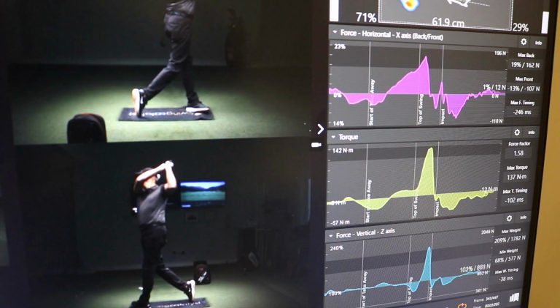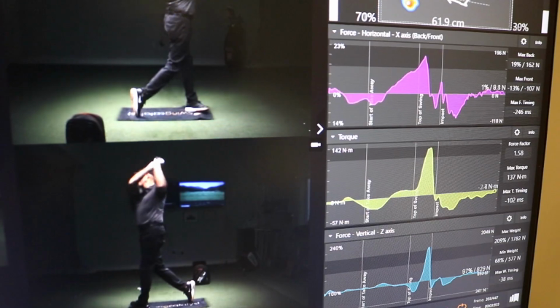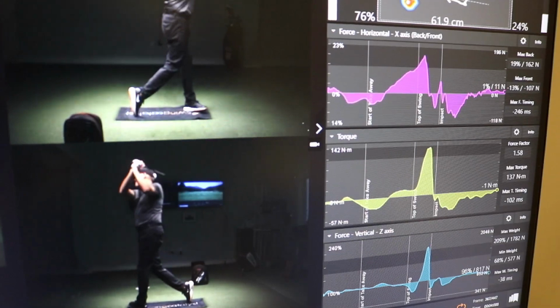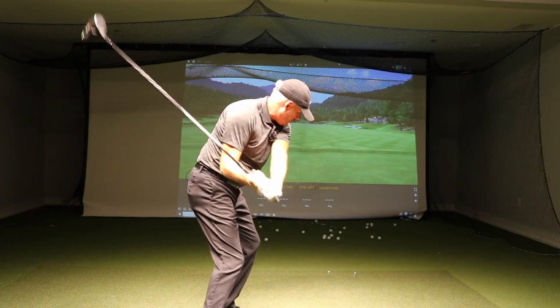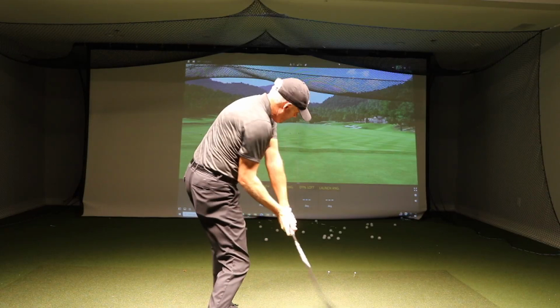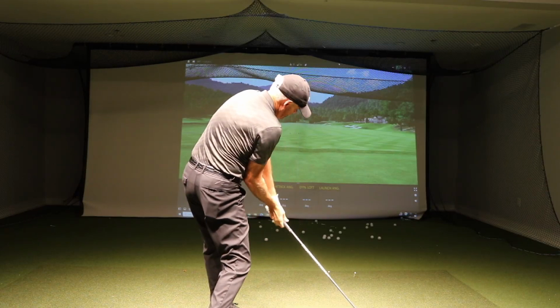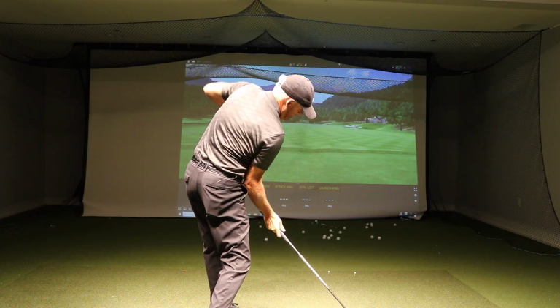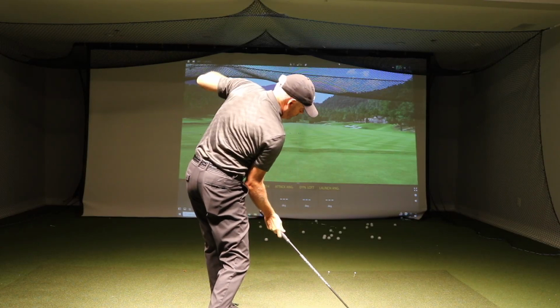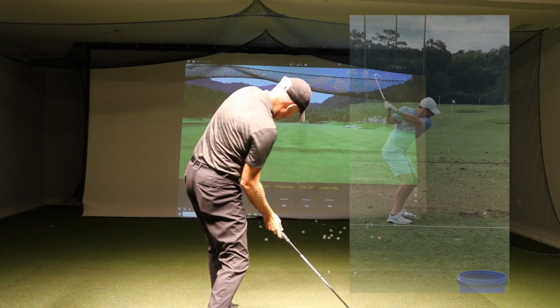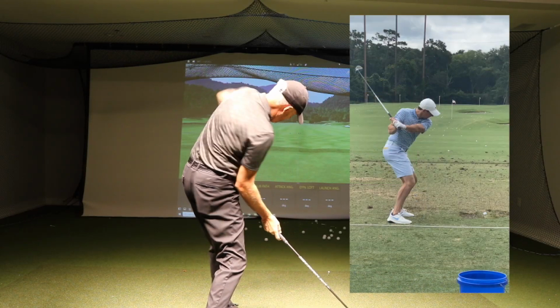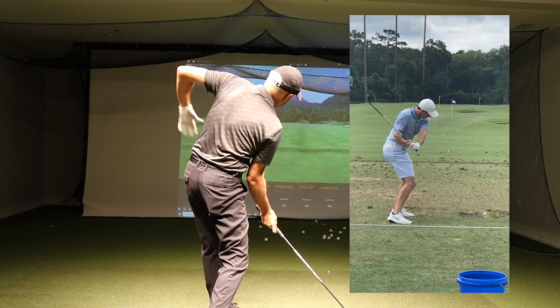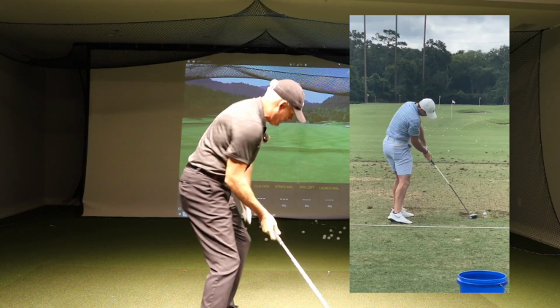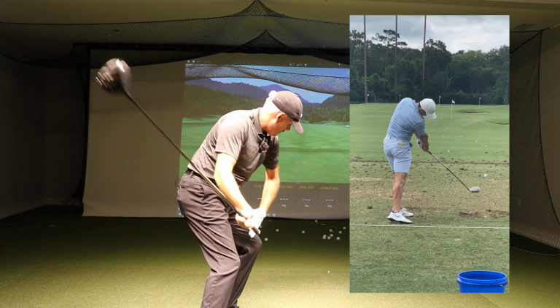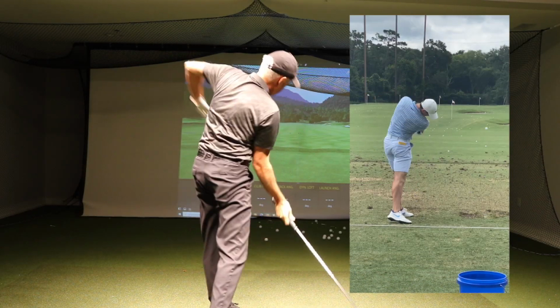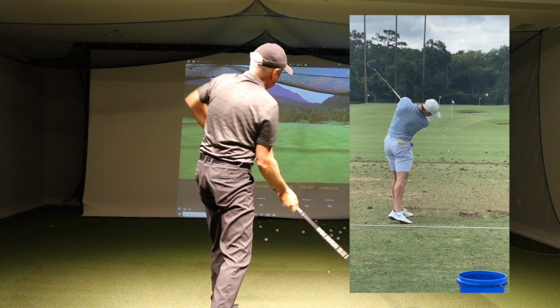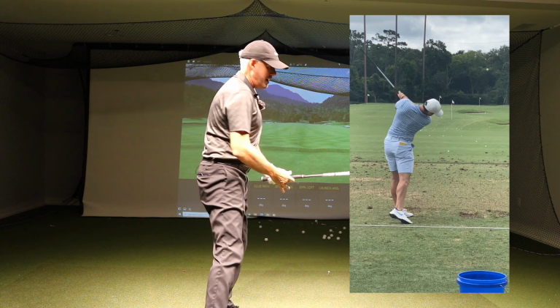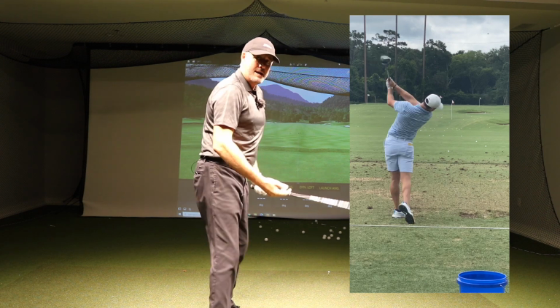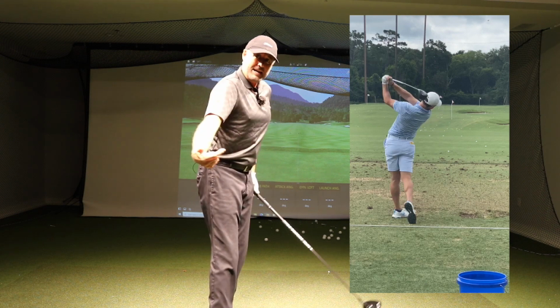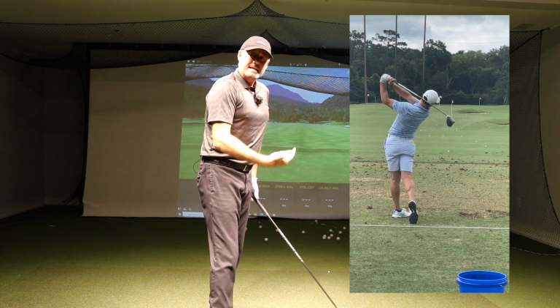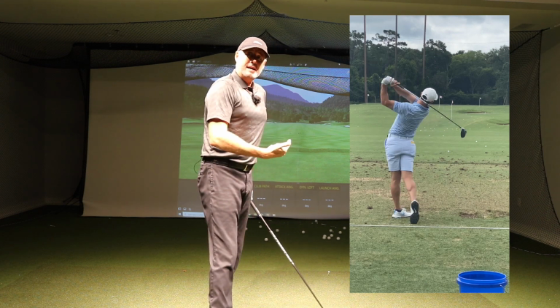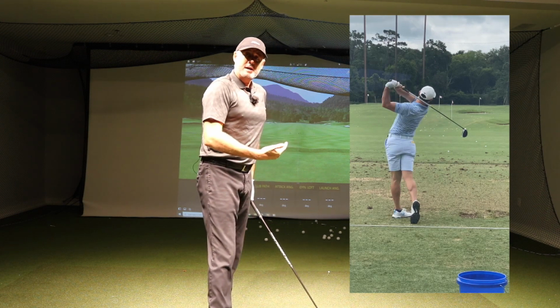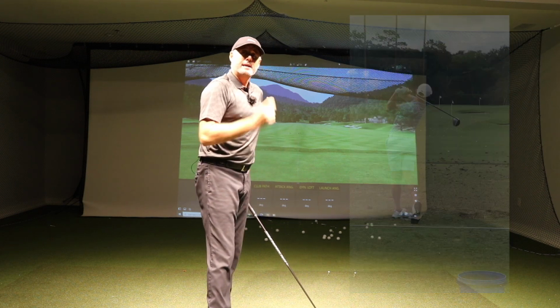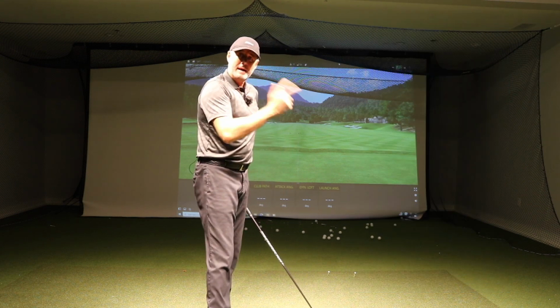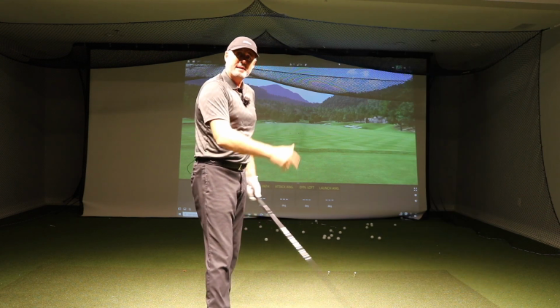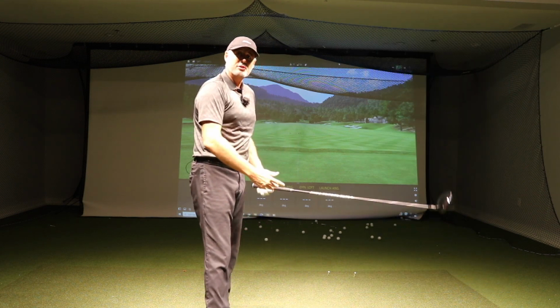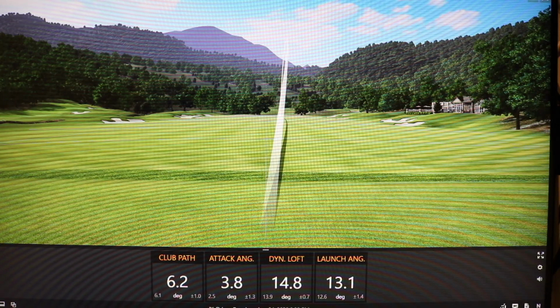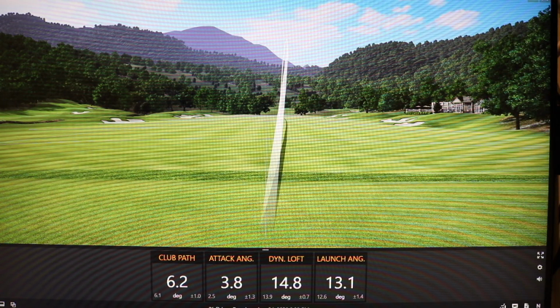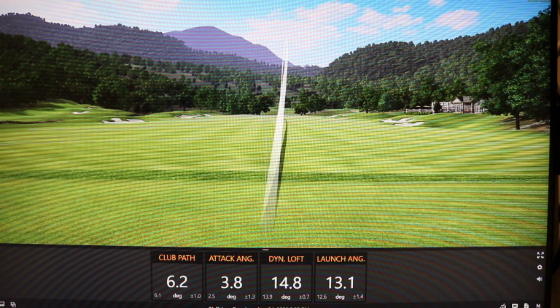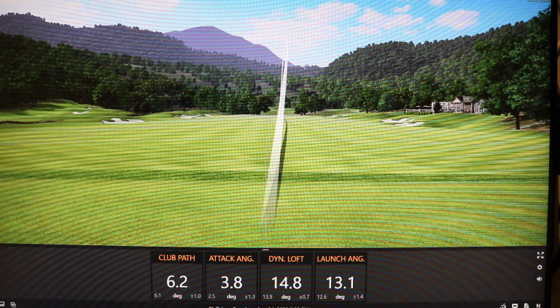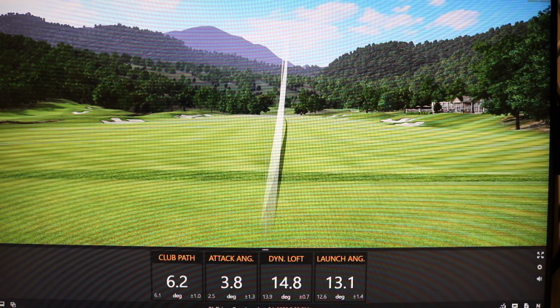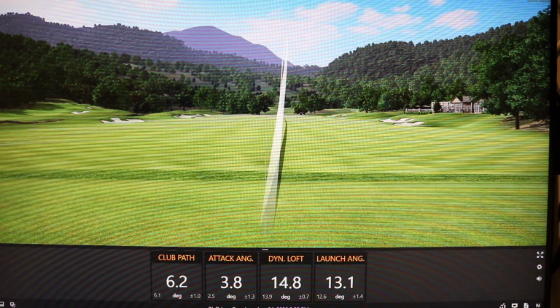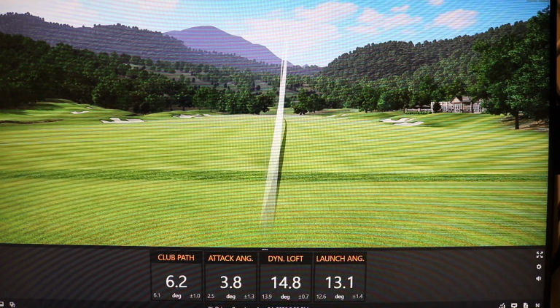Now from here, he just side bends, tilts, rotates, and jumps out of the way. That gets the angle of attack going up, gets the path going out to the right, and he gets the face and the path chasing one another.